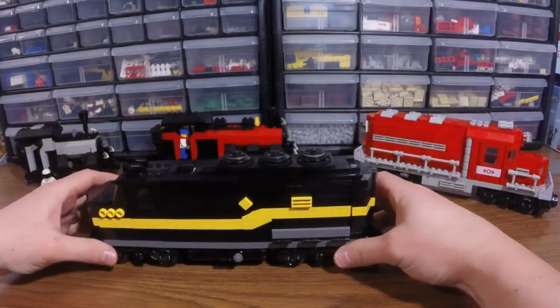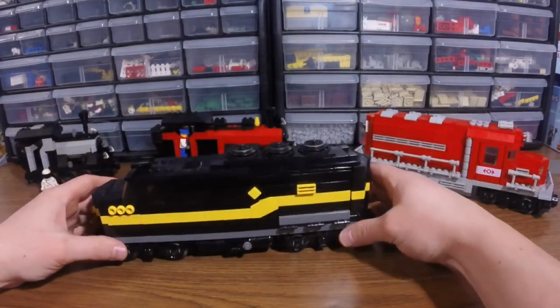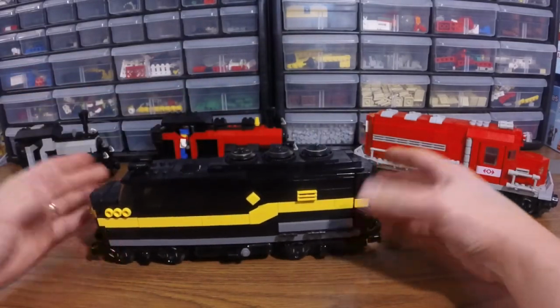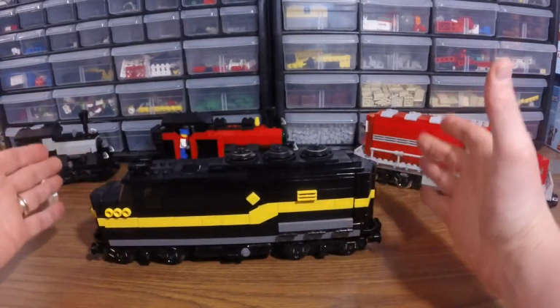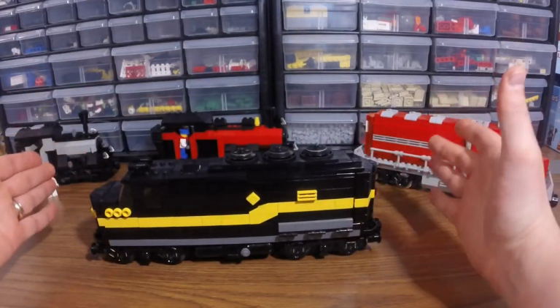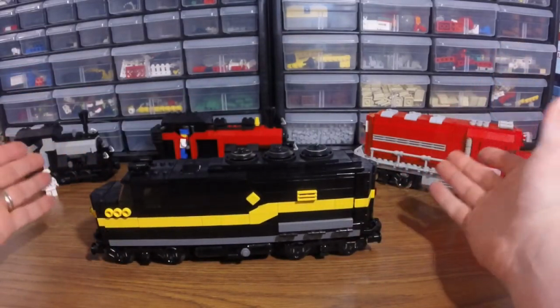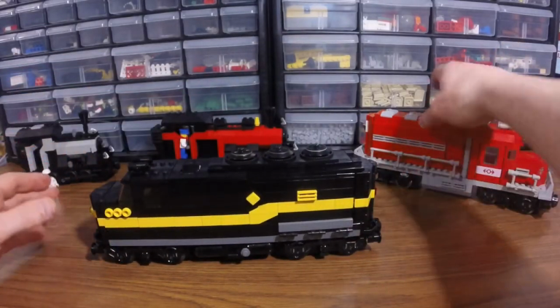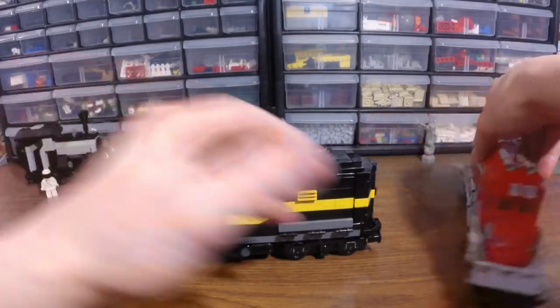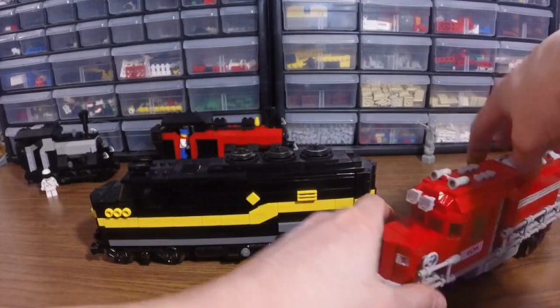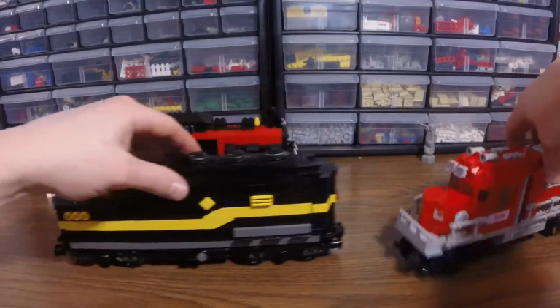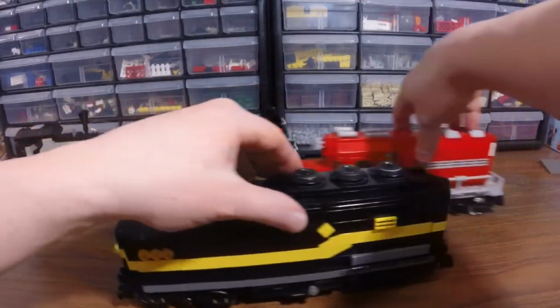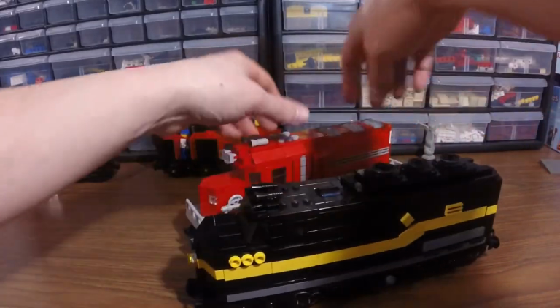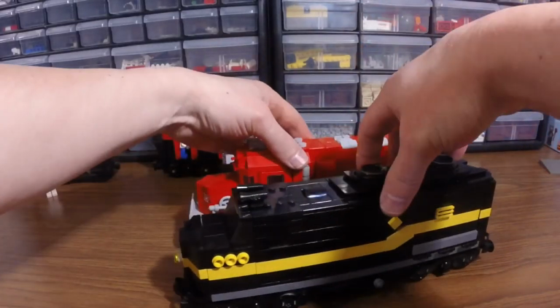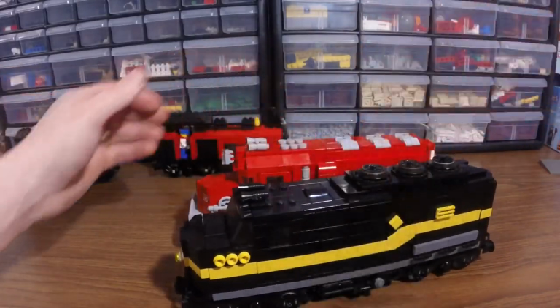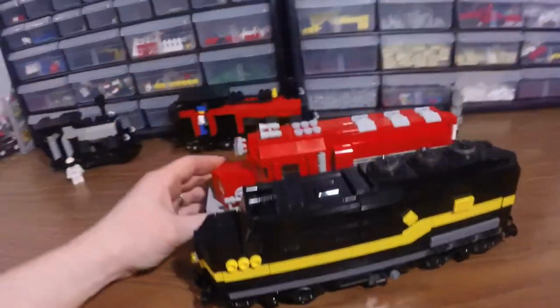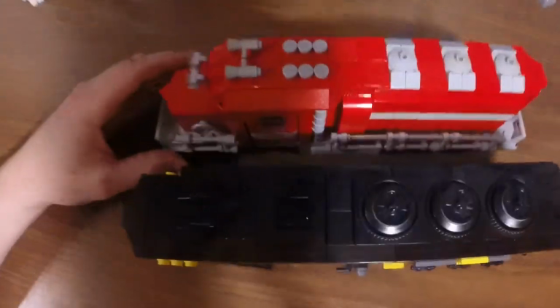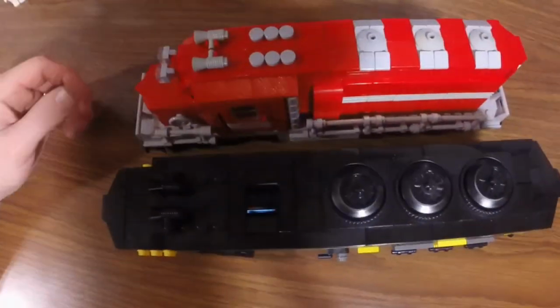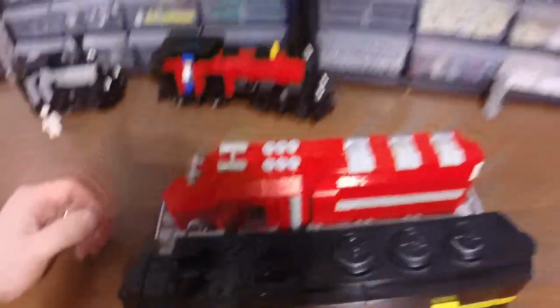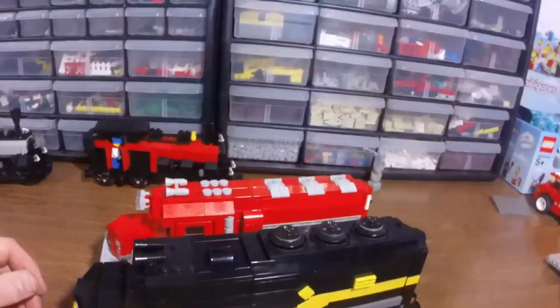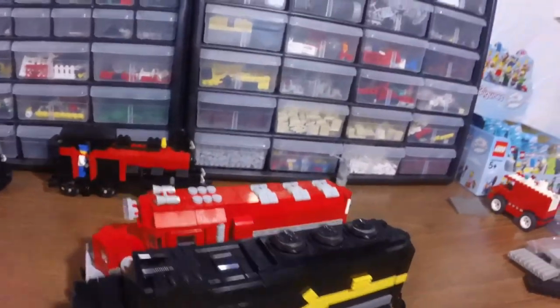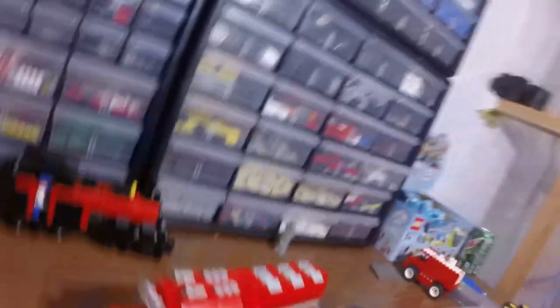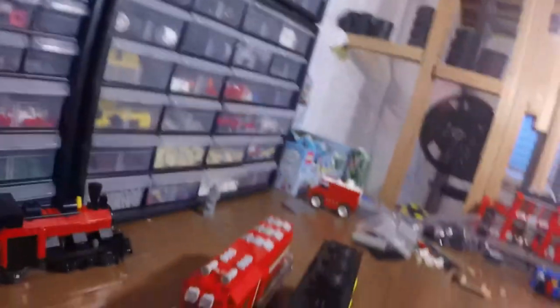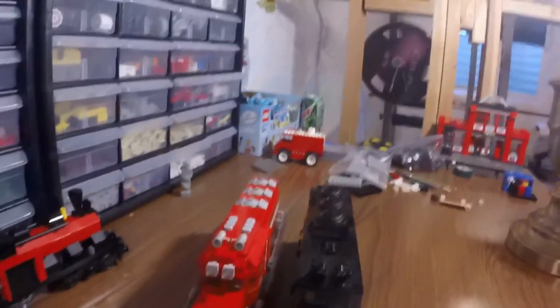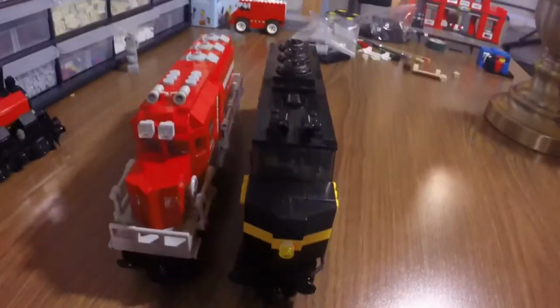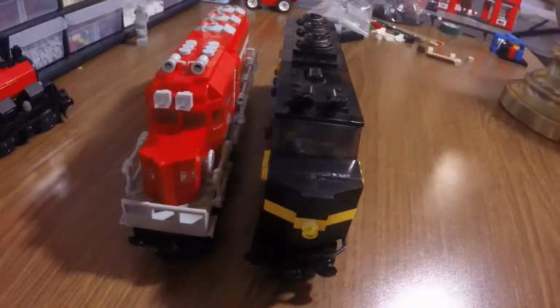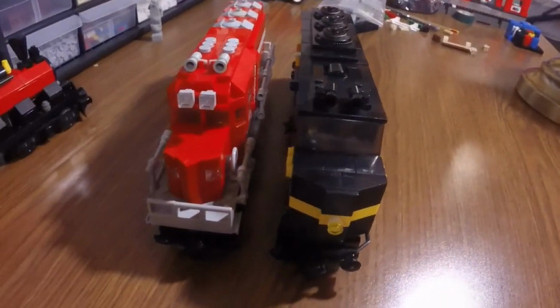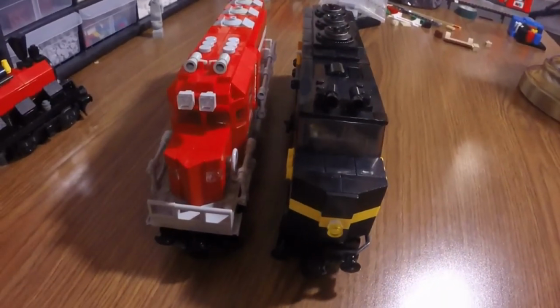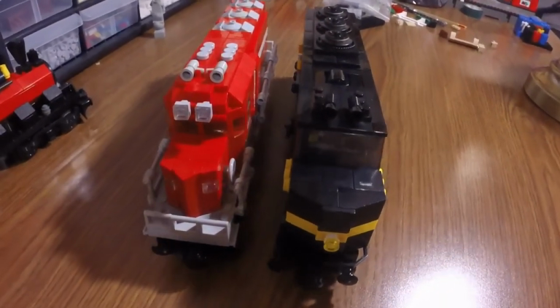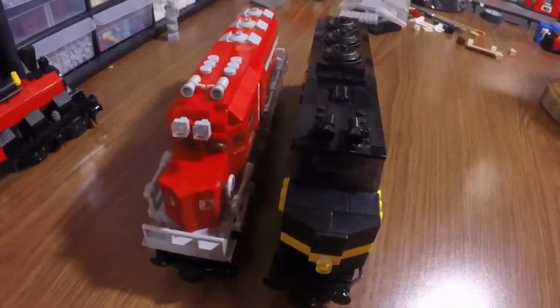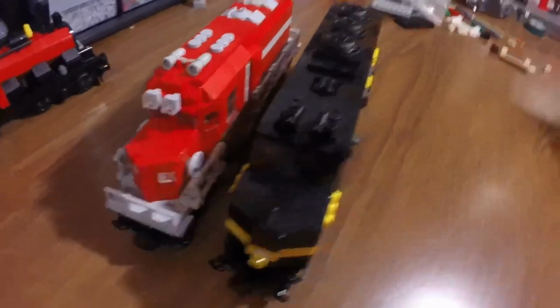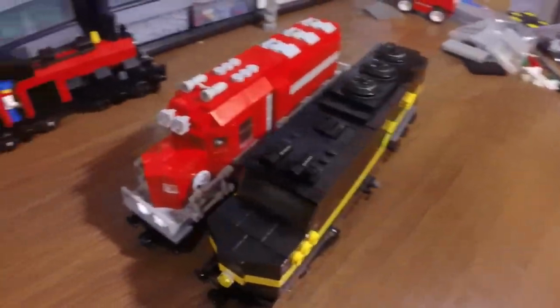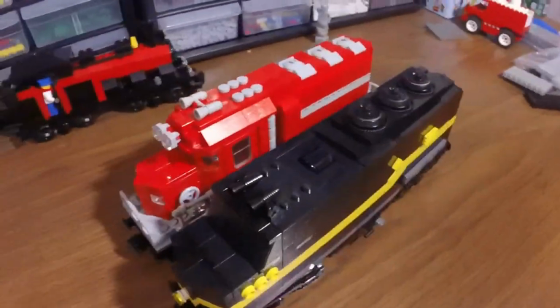I wanted it to be super huge, but it ended up being pretty similar in size to this other train engine. You can see how long it is, and height-wise it's about the same. Obviously the front is going to be a very different style of train.